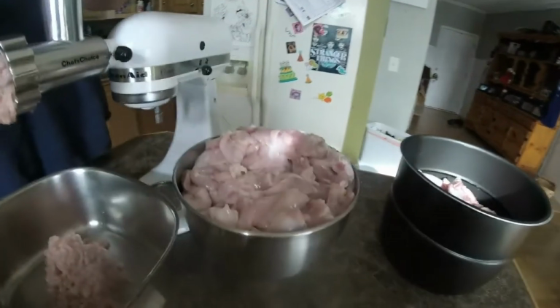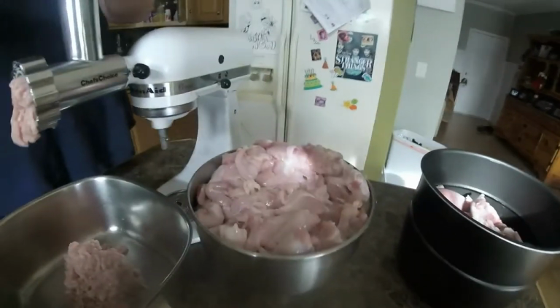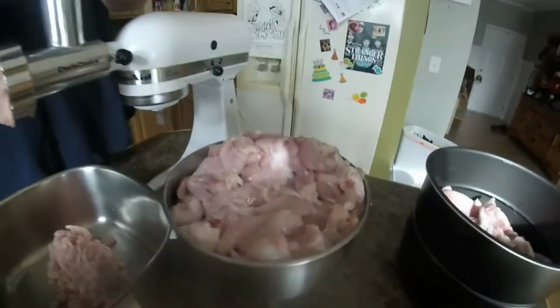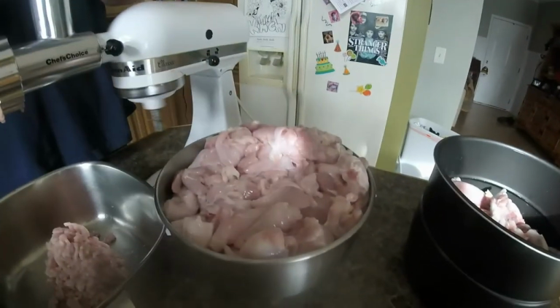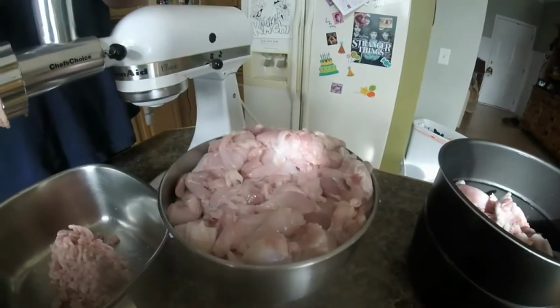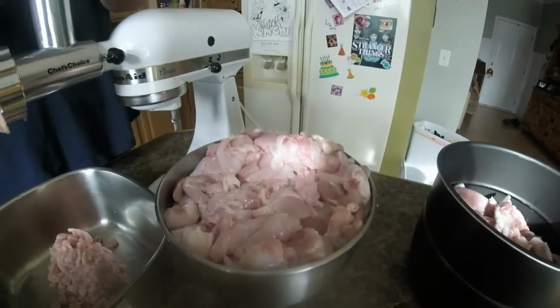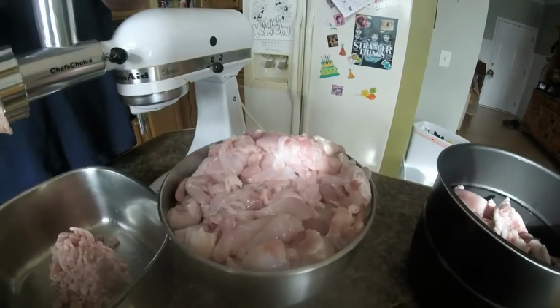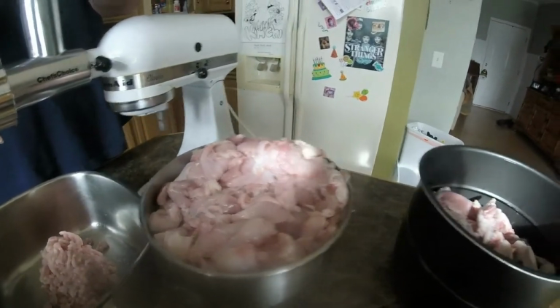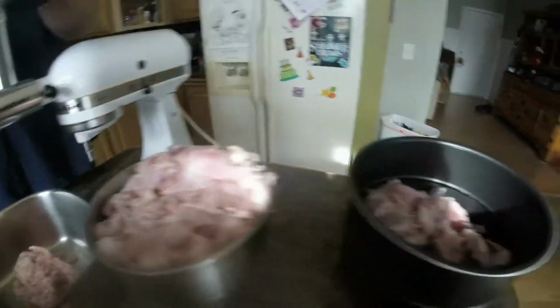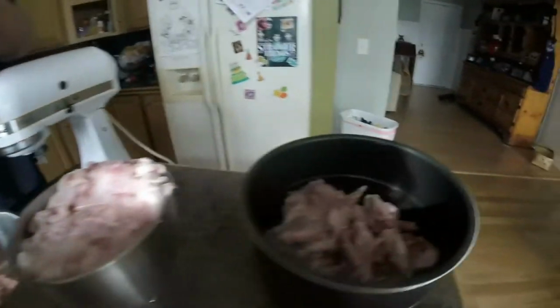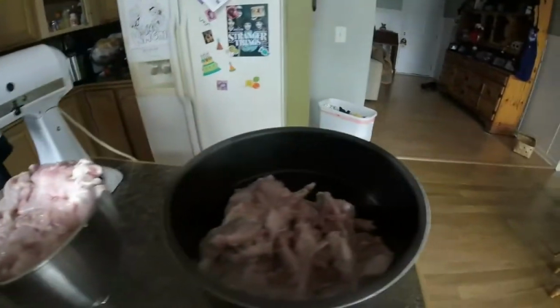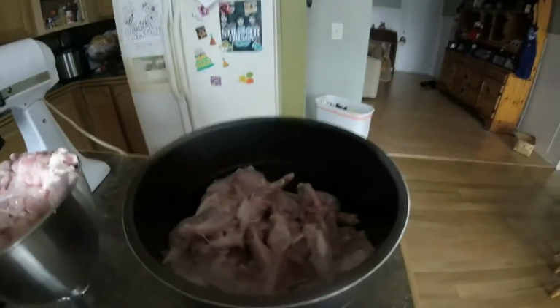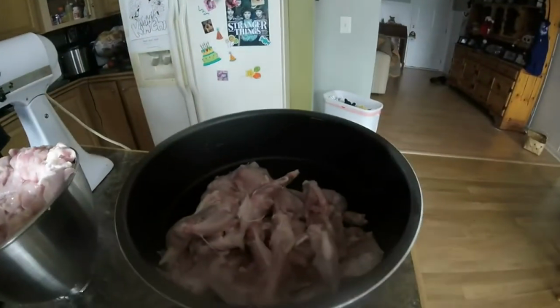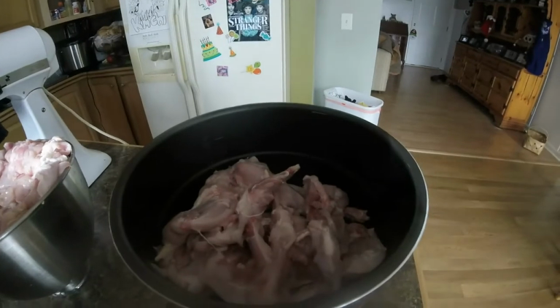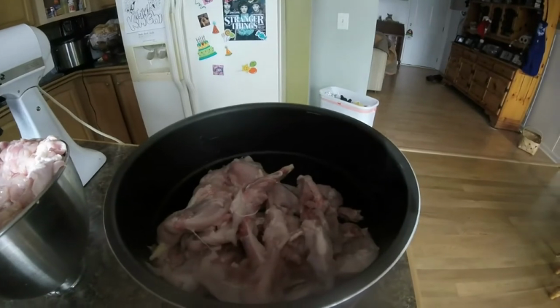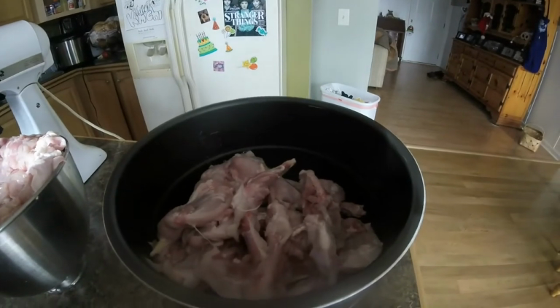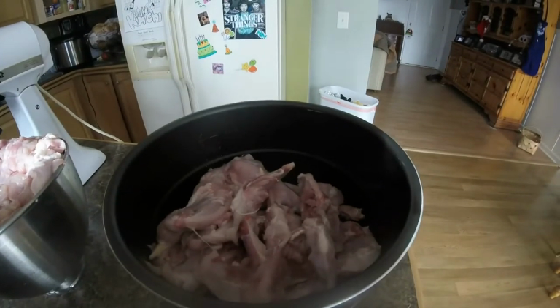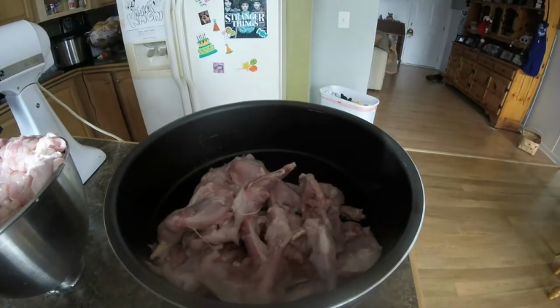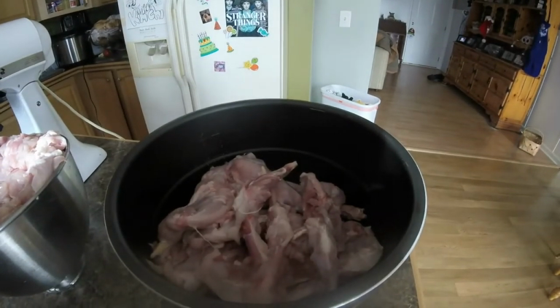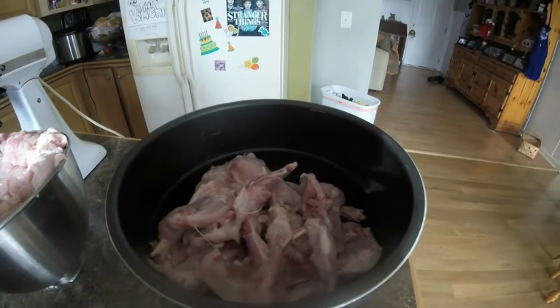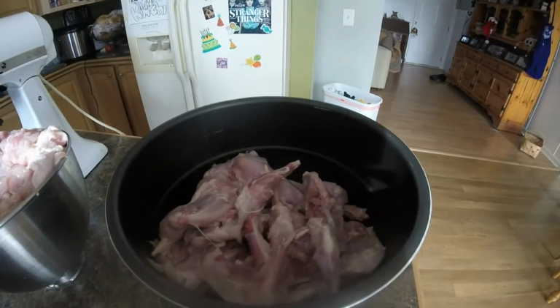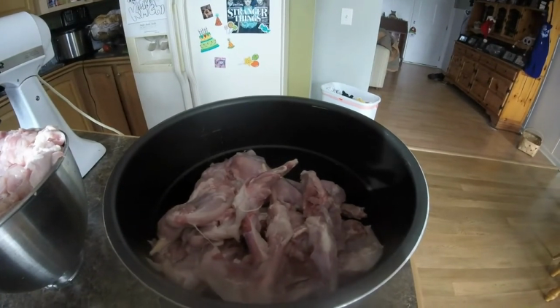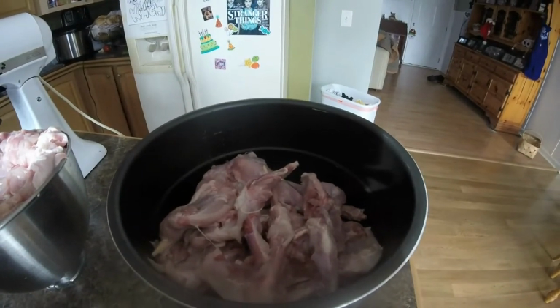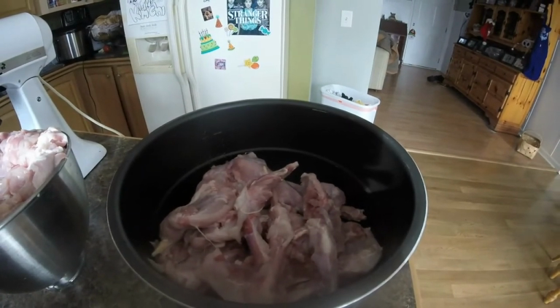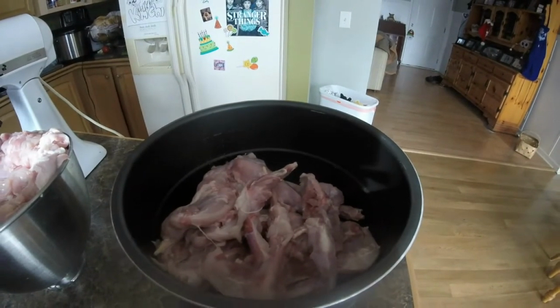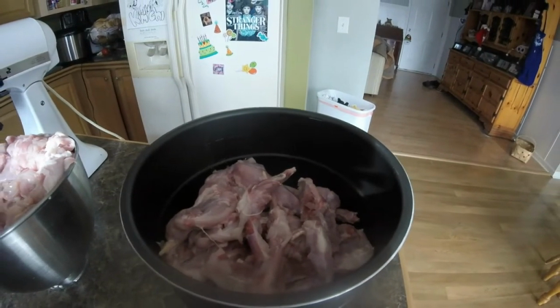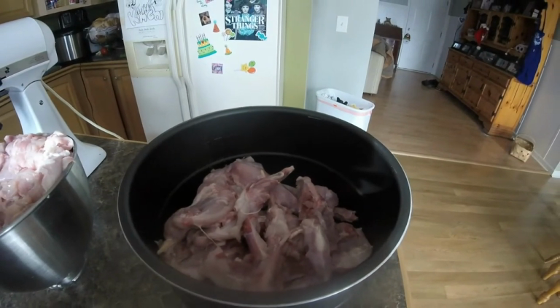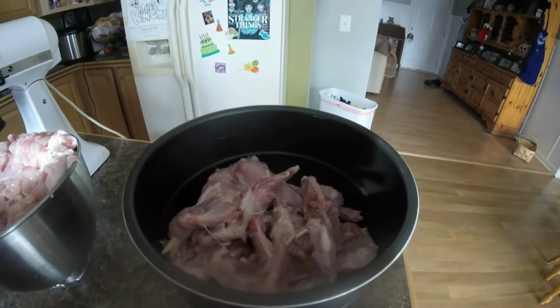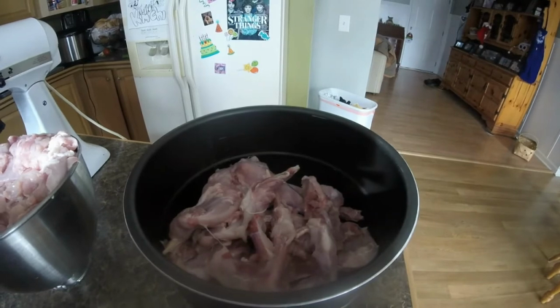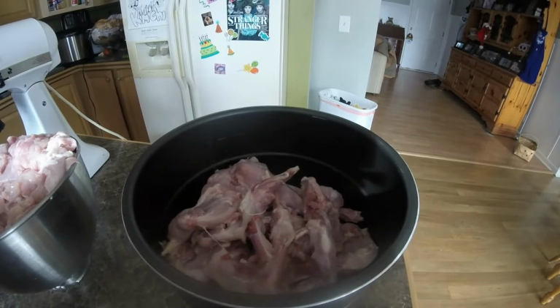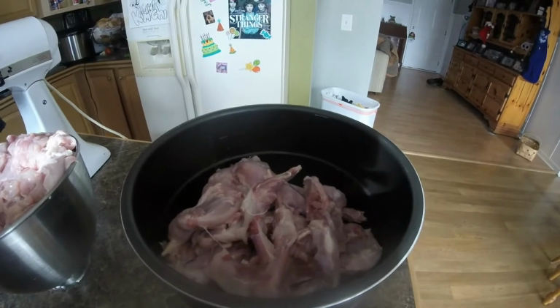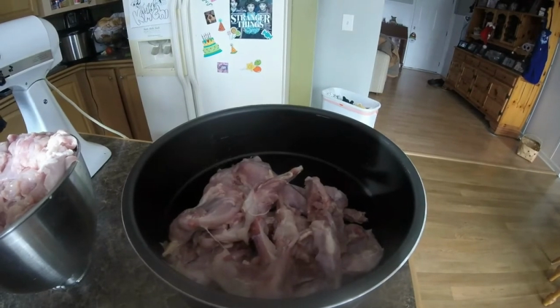This is from seven rabbits — these are the smaller pieces I couldn't get the meat off of with a knife. I'll go ahead and process those through my pressure cooker and shred them.